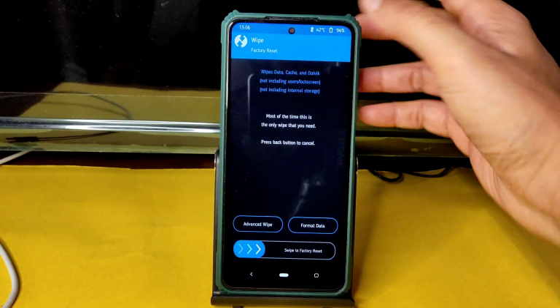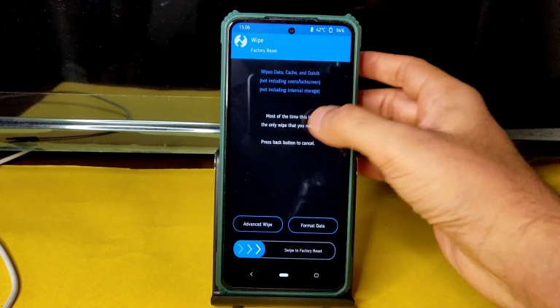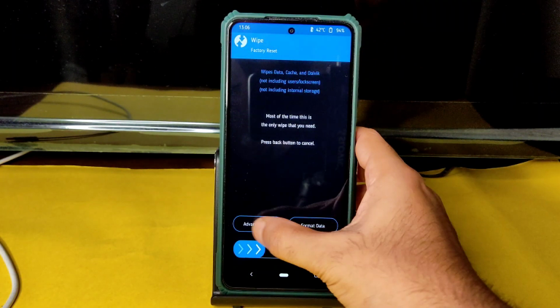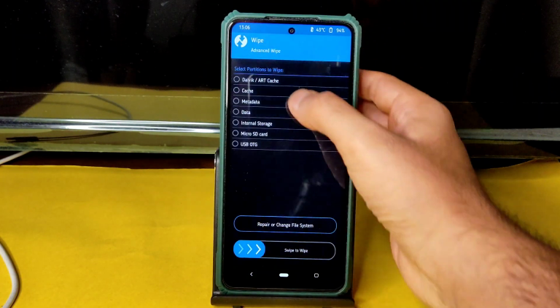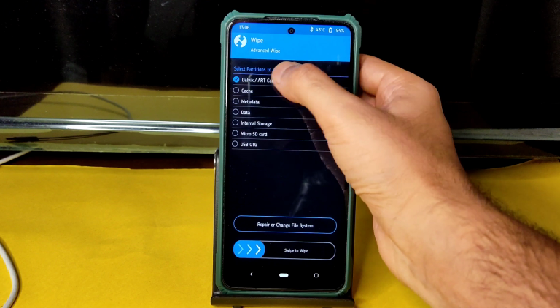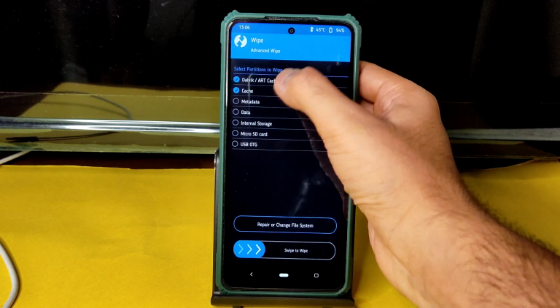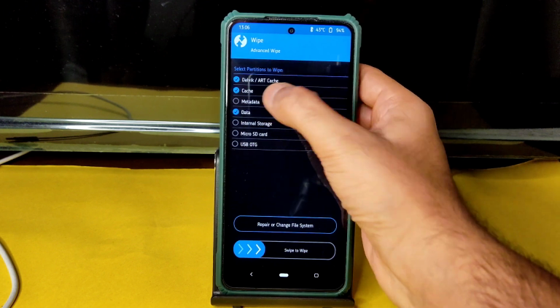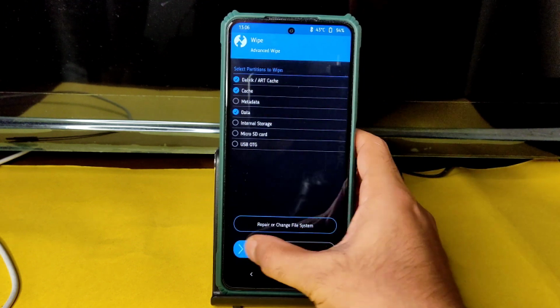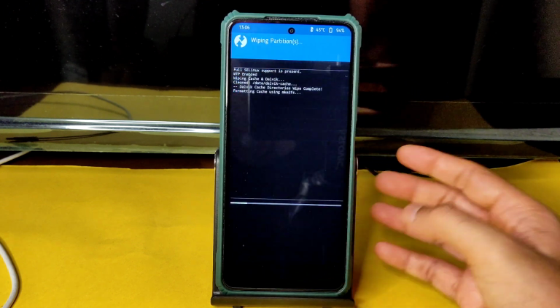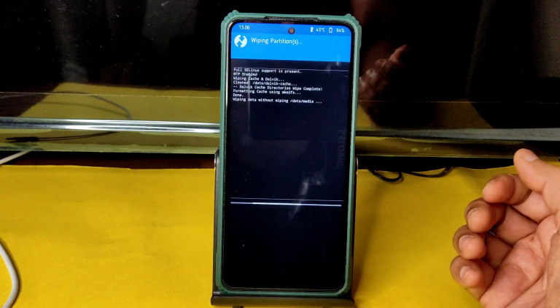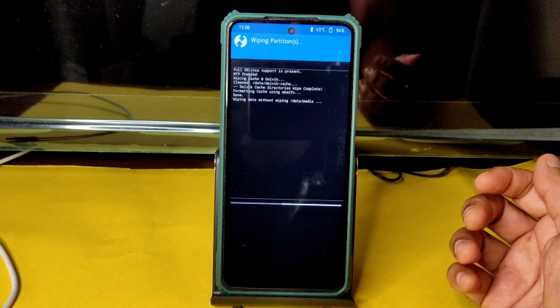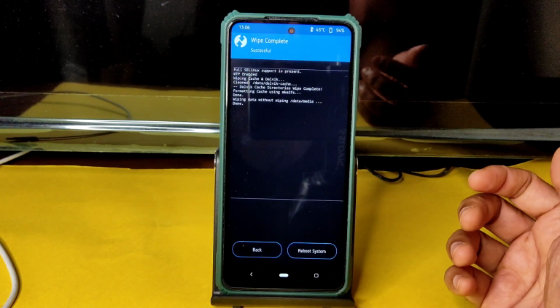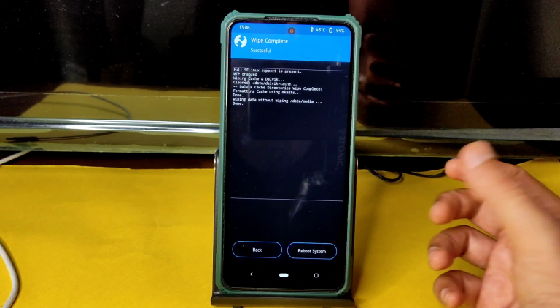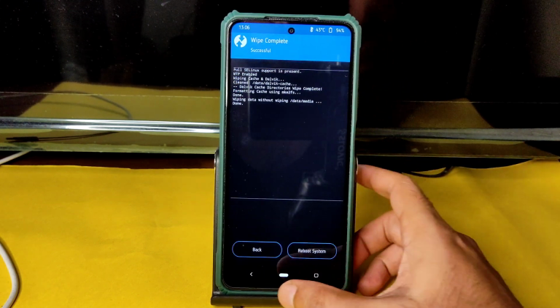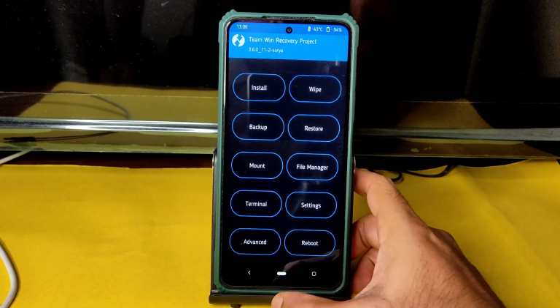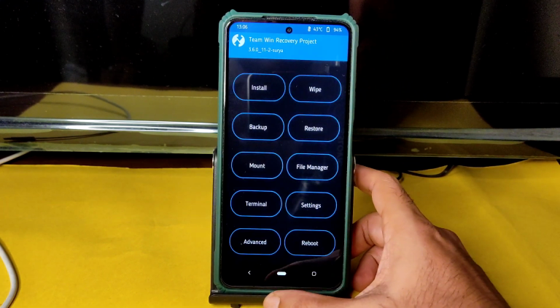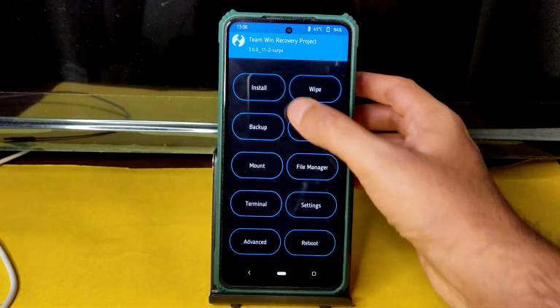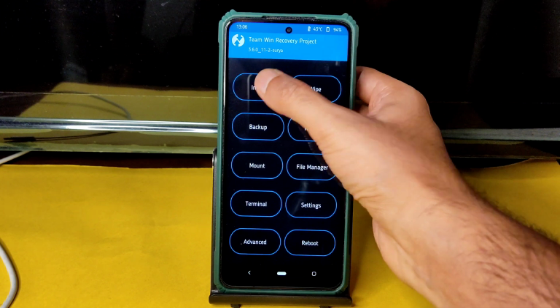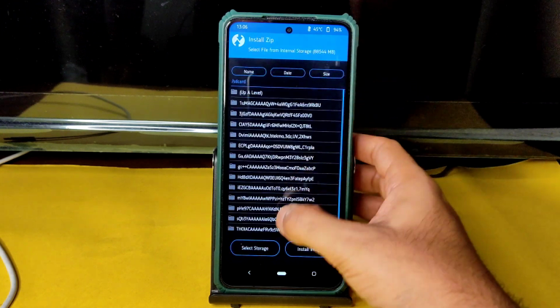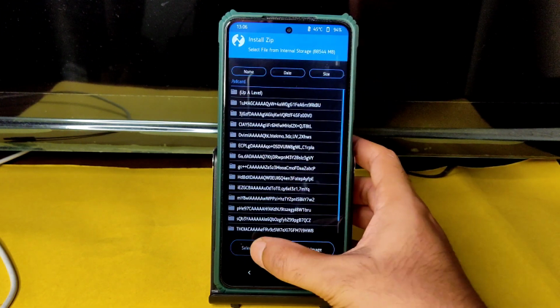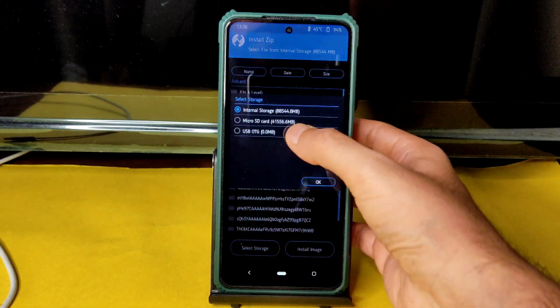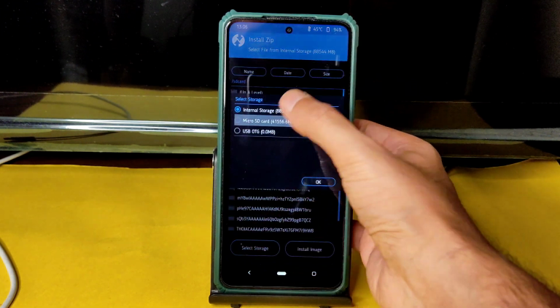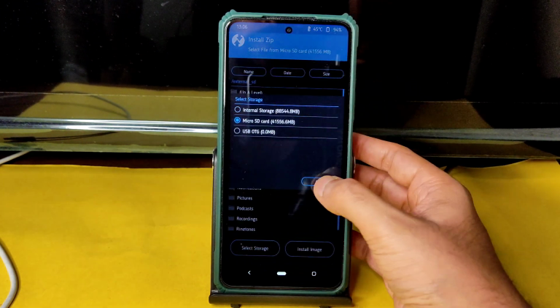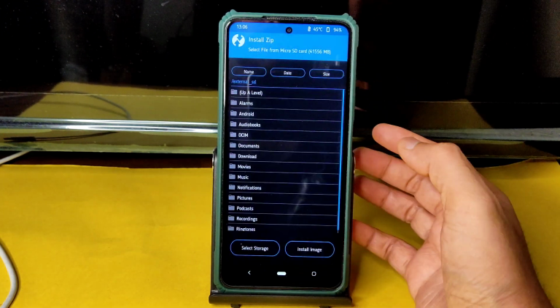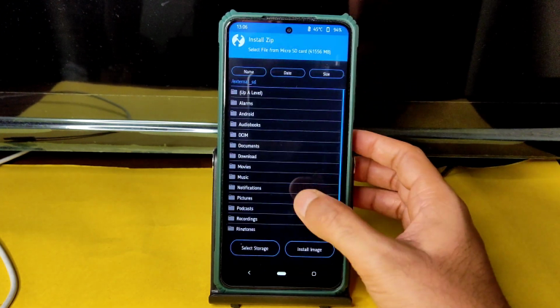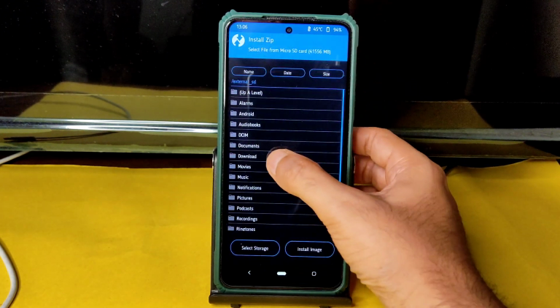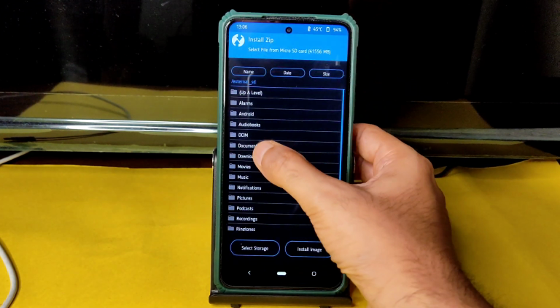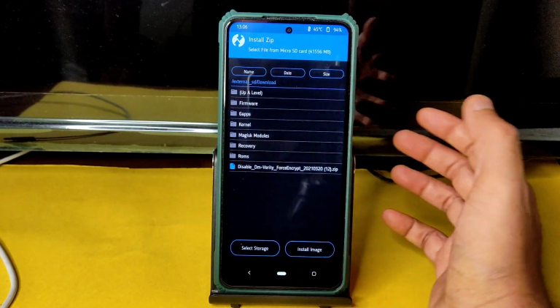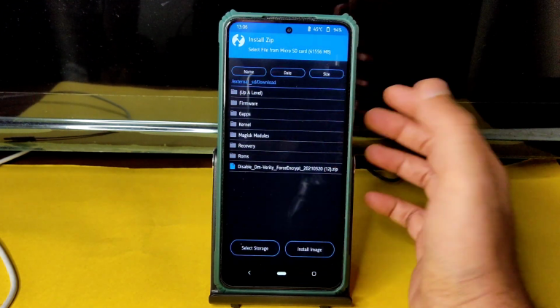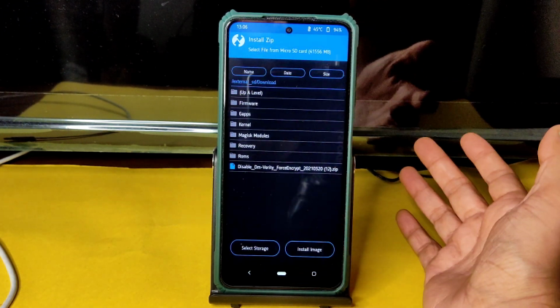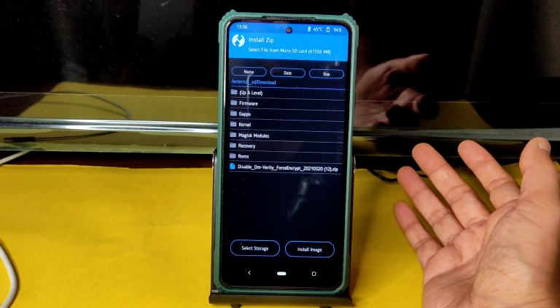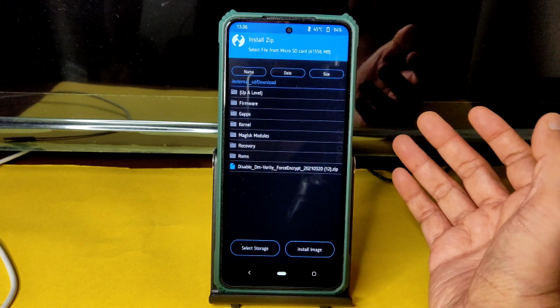Go to Wipe, select Advanced Wipe, and select Dalvik cache and Data. Swipe to wipe. Done. Go to the home section again and select Install, then select the storage — micro SD card — and wherever you downloaded the ROM zip files.